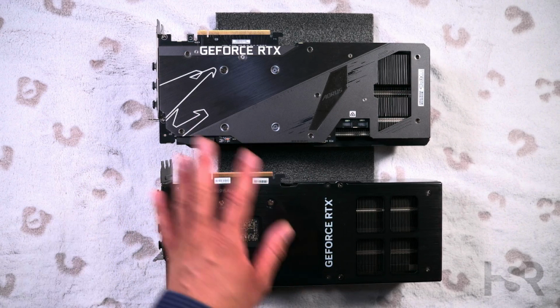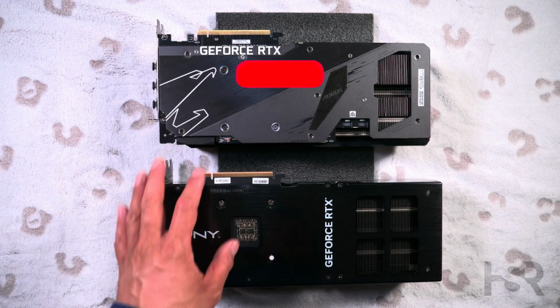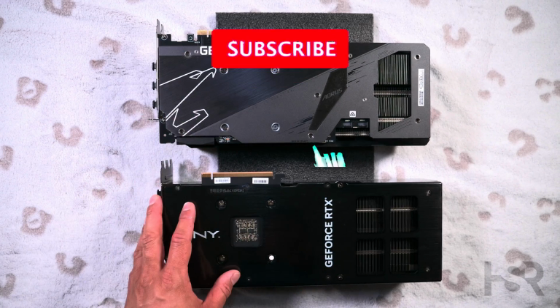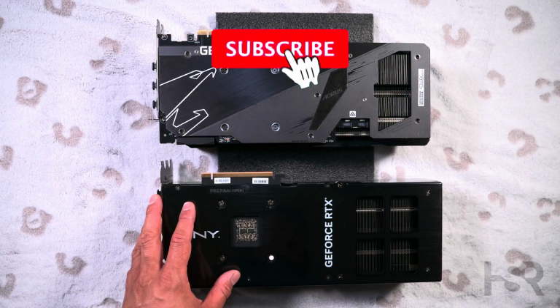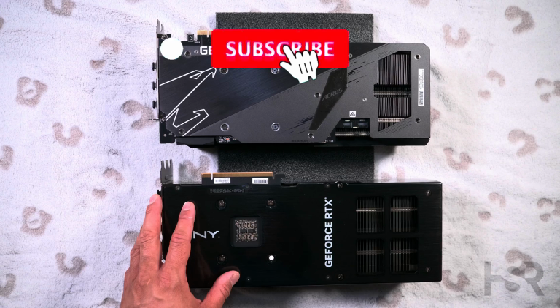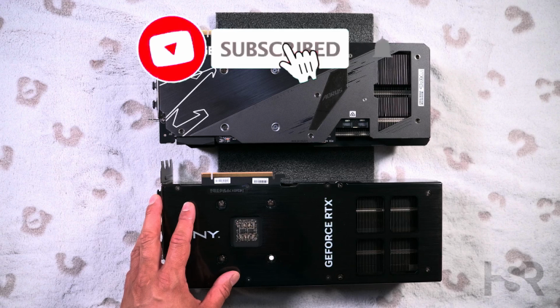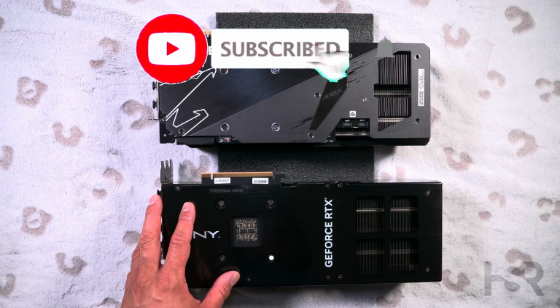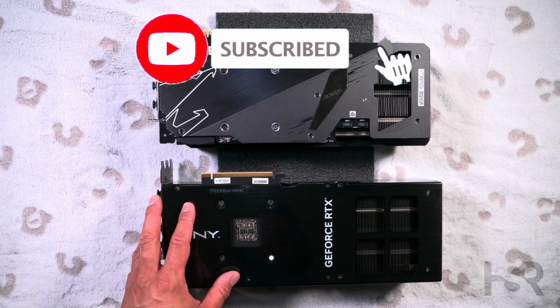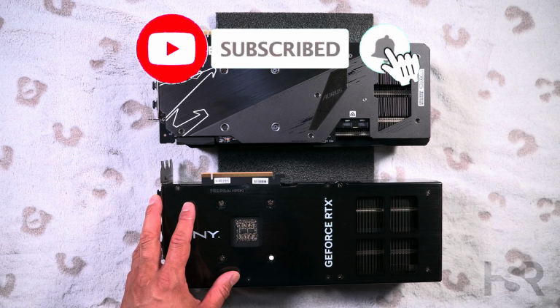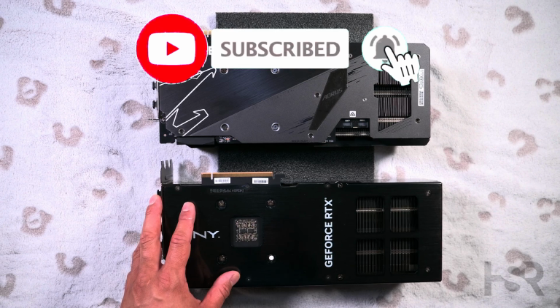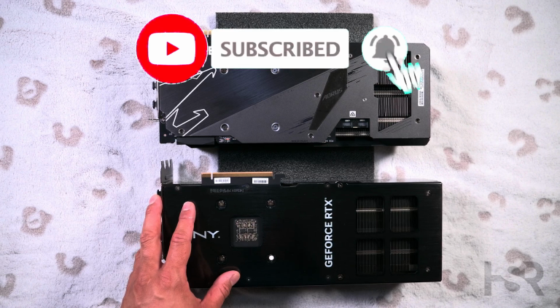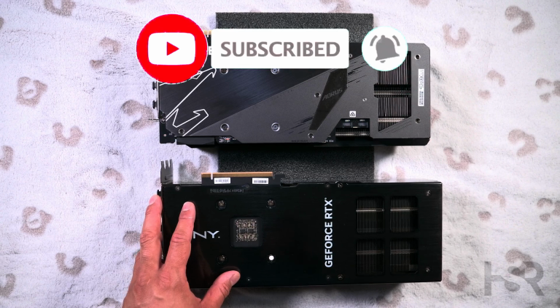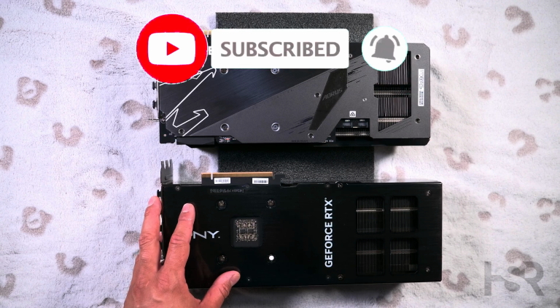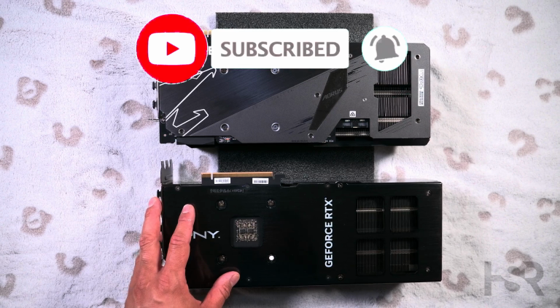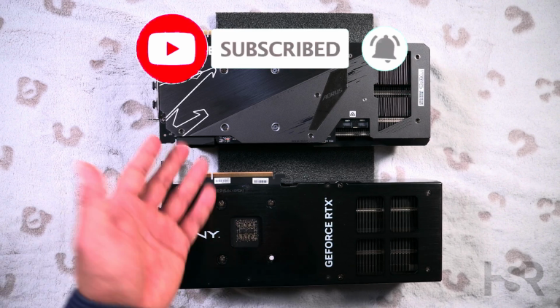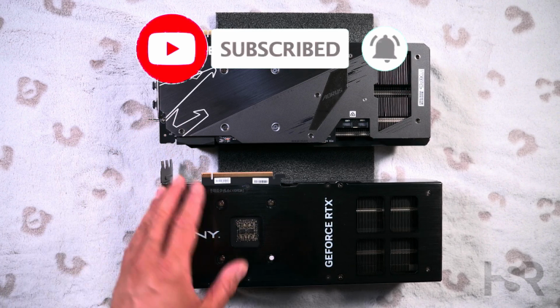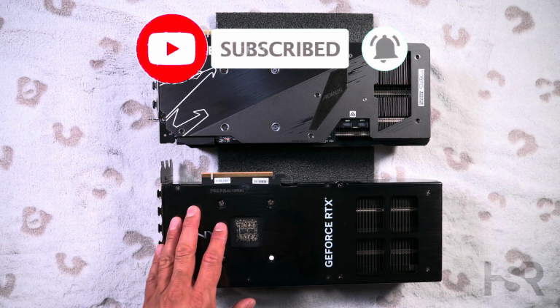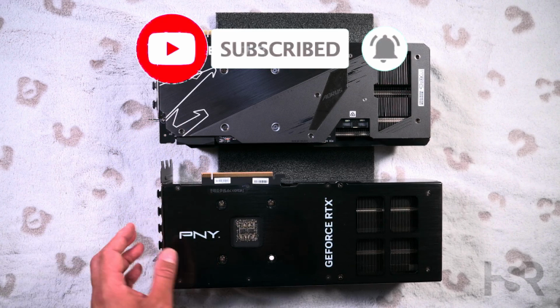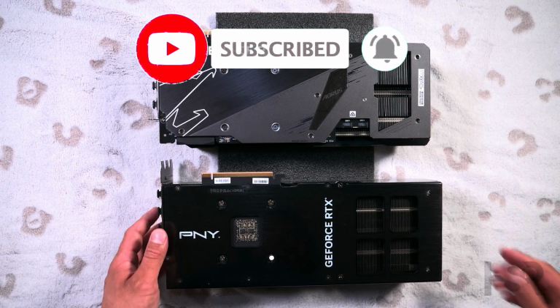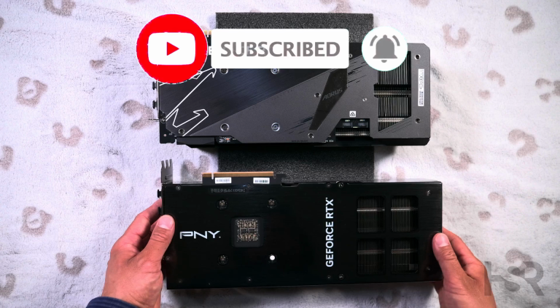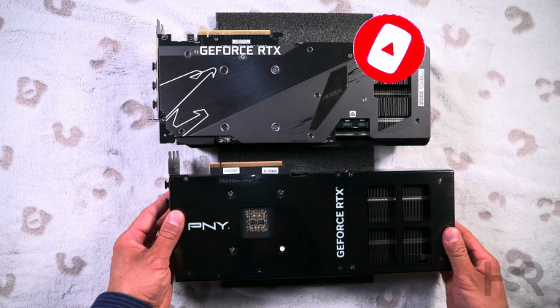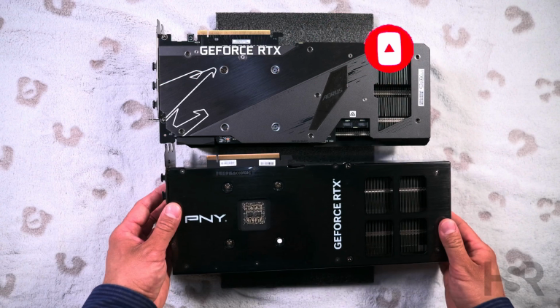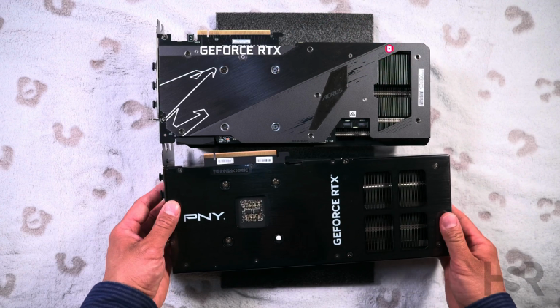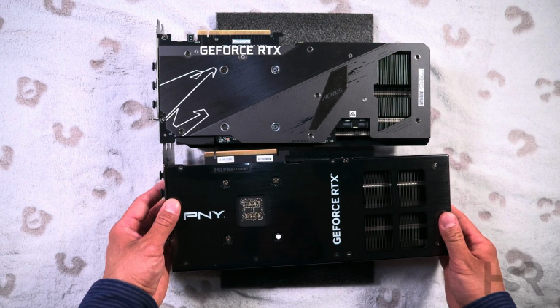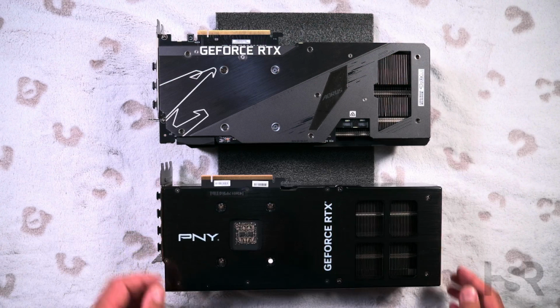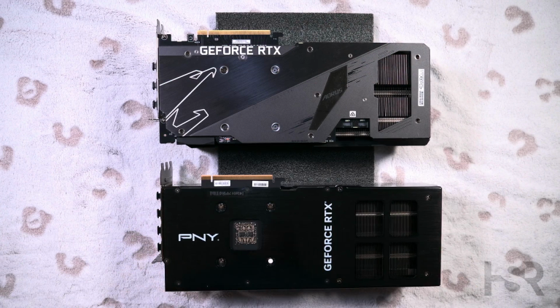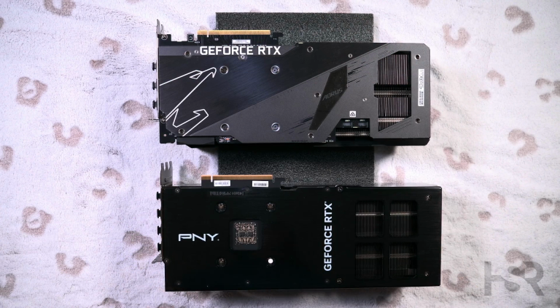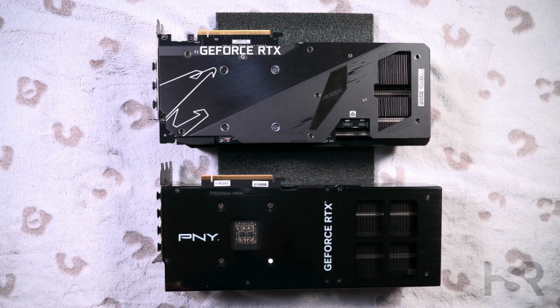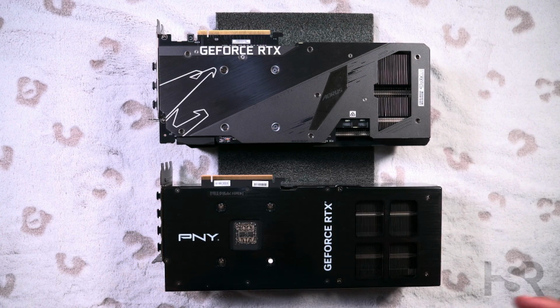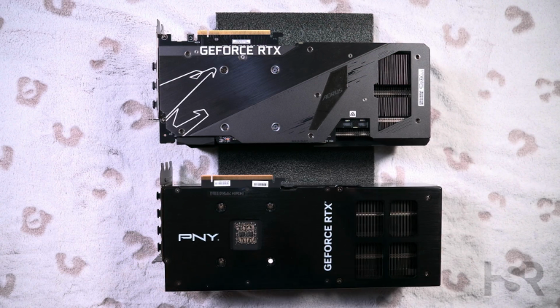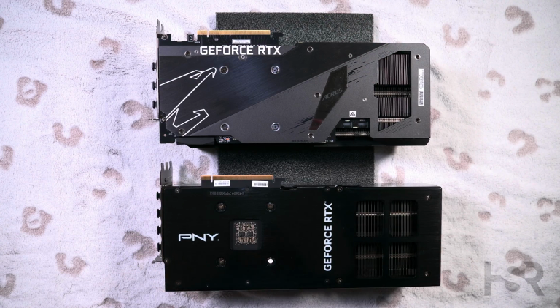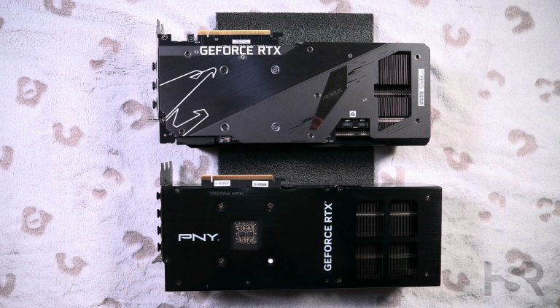But that's basically it guys — these are both the cards in front of you. I hope you enjoyed it. Let me know in the comments which one would you go for. This is huge — look at this guy. Thanks for watching. Take good care. Bye-bye.